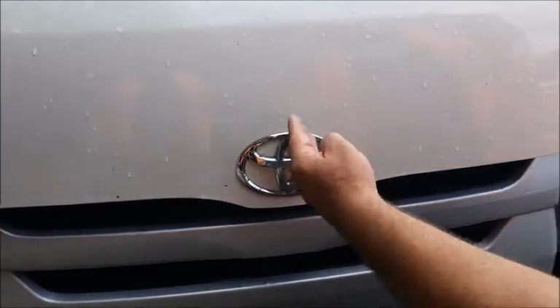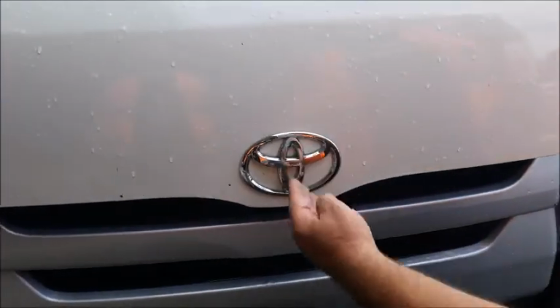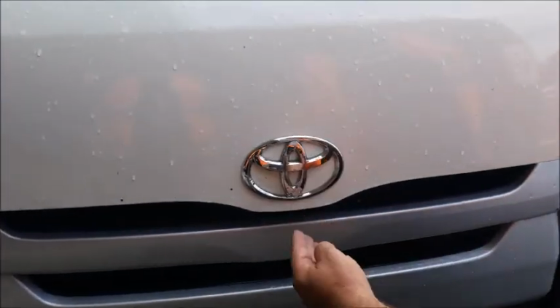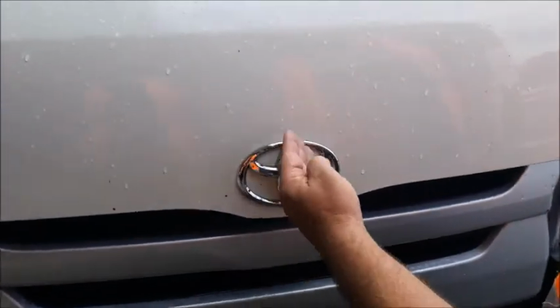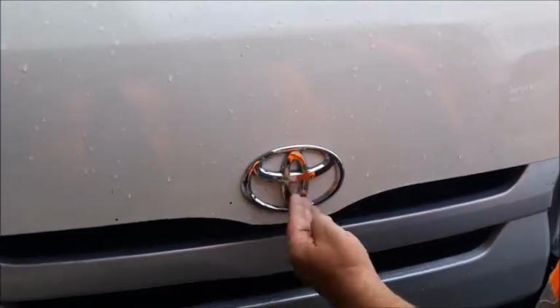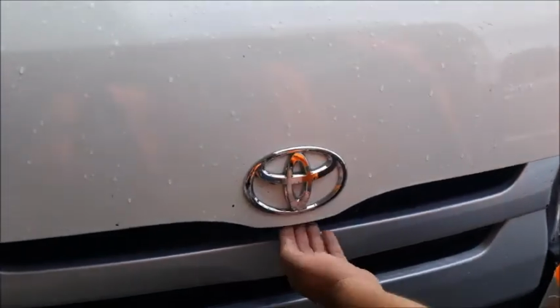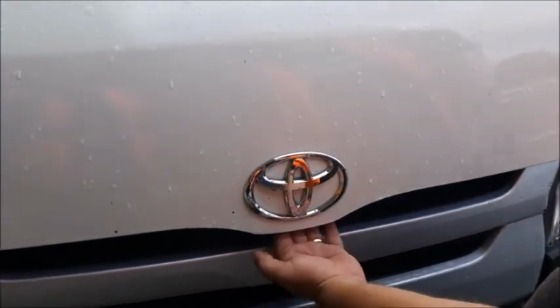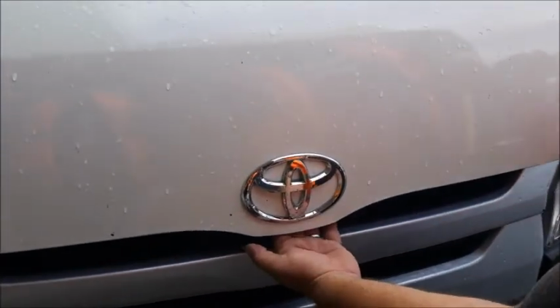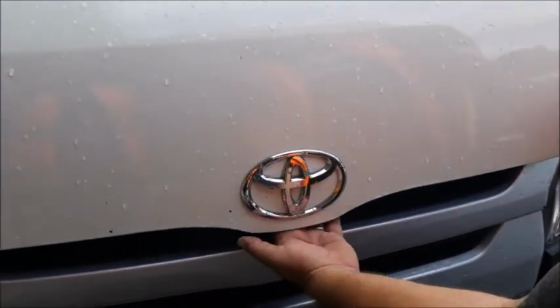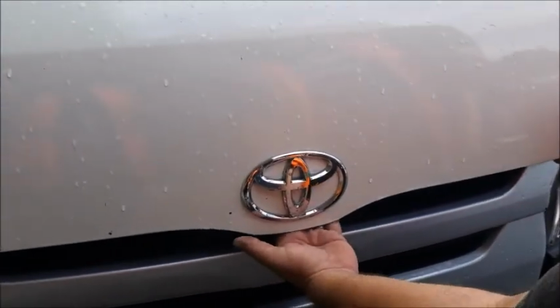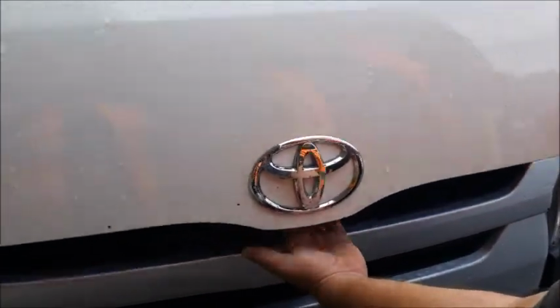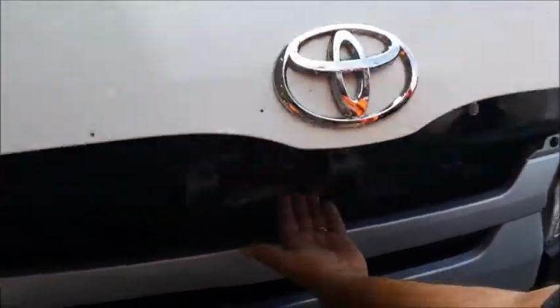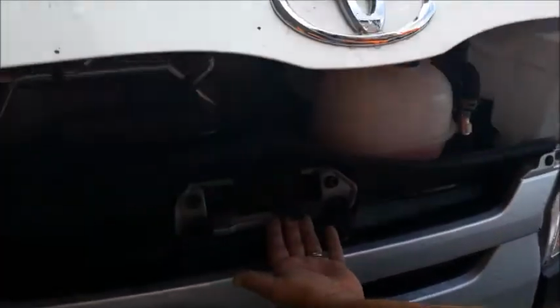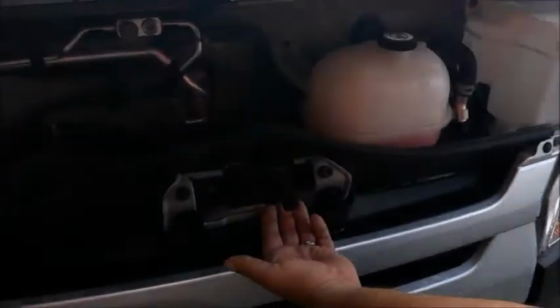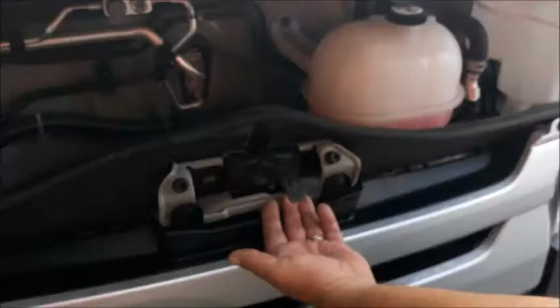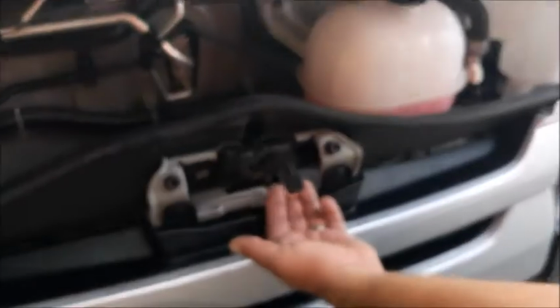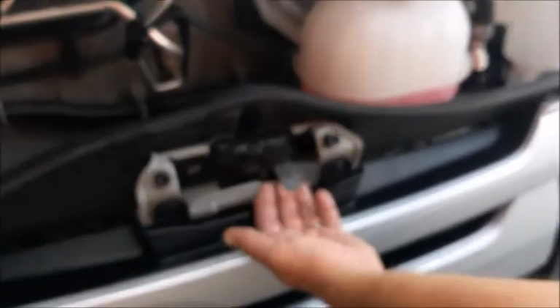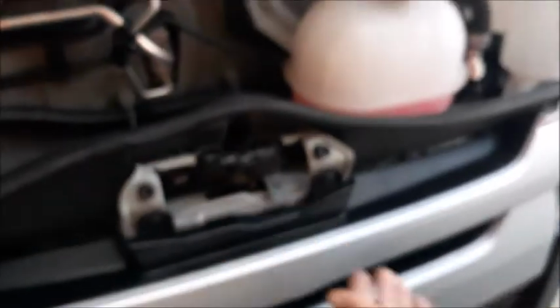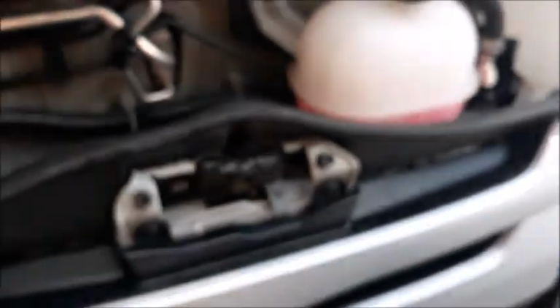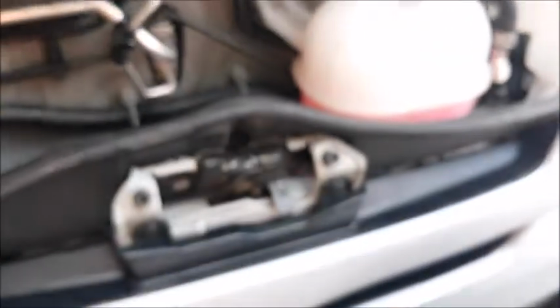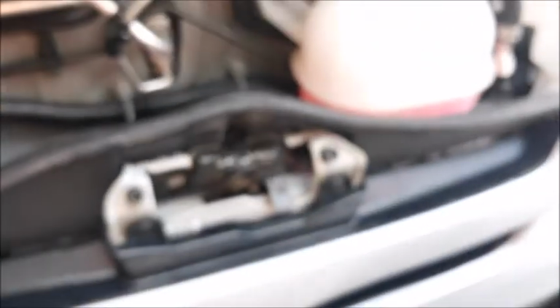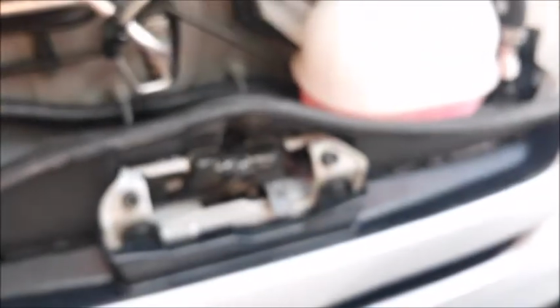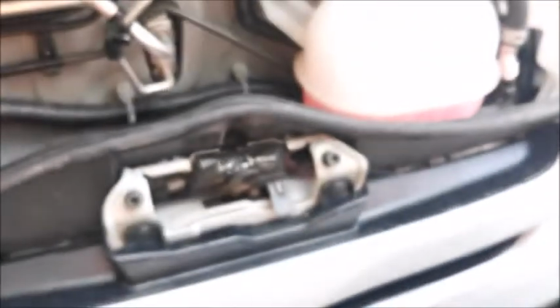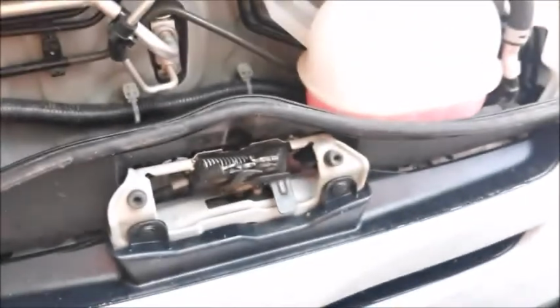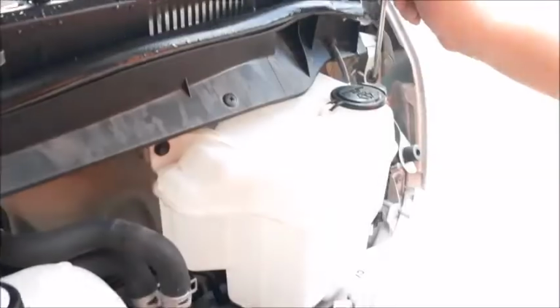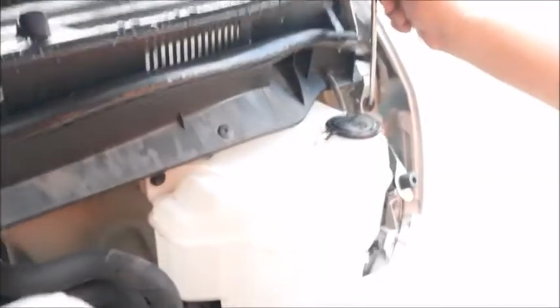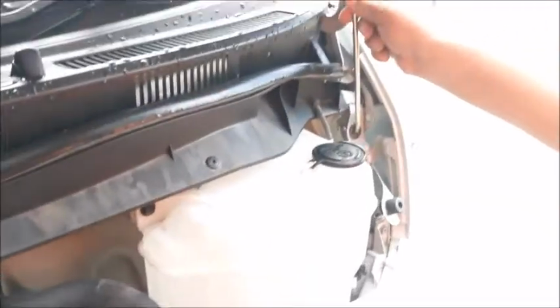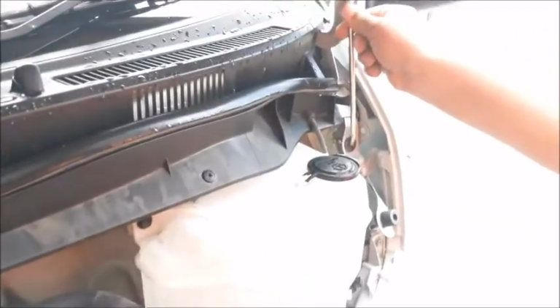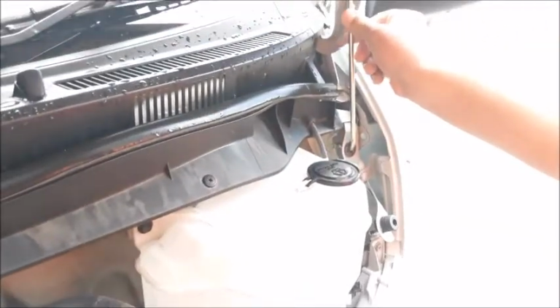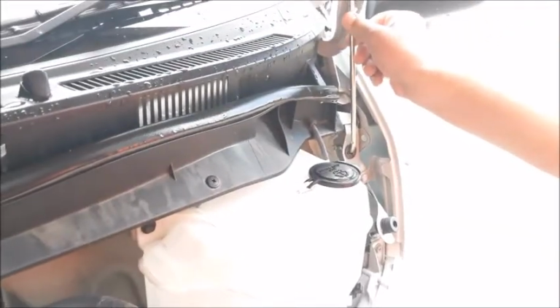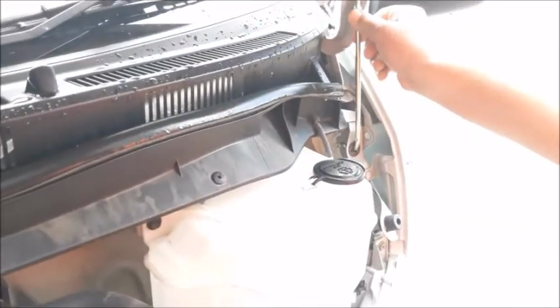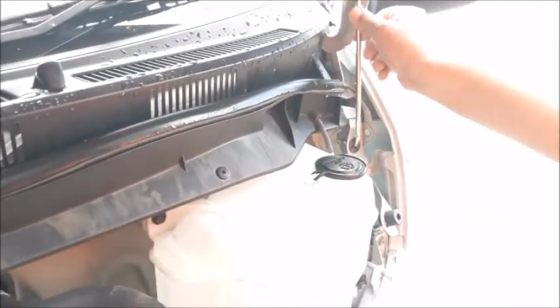Just below the badge under the bonnet is the bonnet latch. Lift the latch upwards to release the bonnet. Secure the bonnet stay to keep the bonnet open.